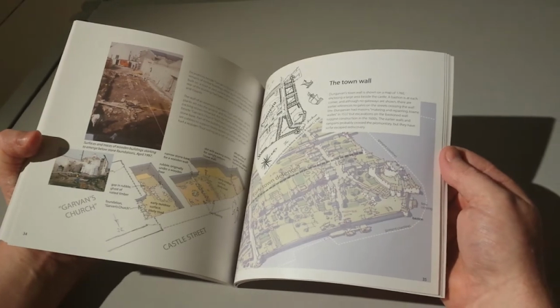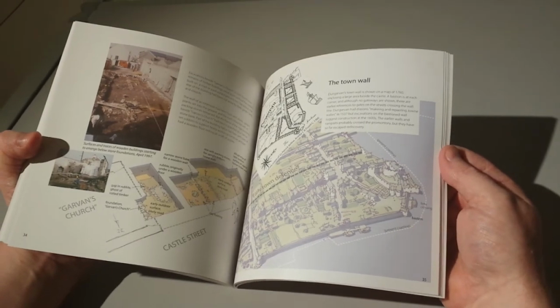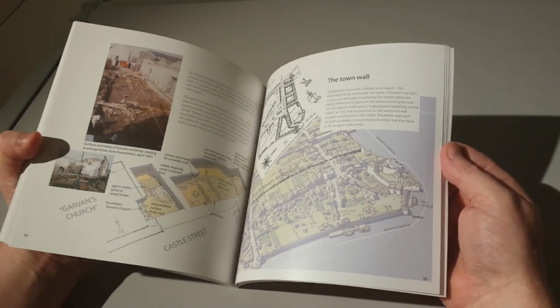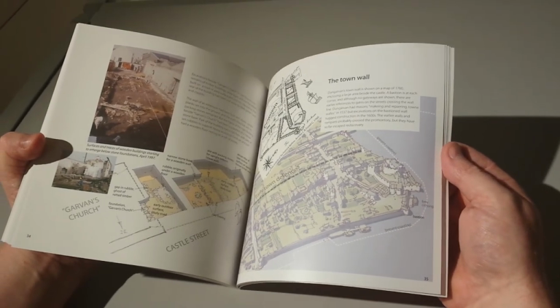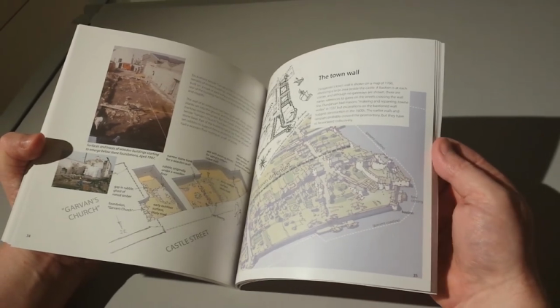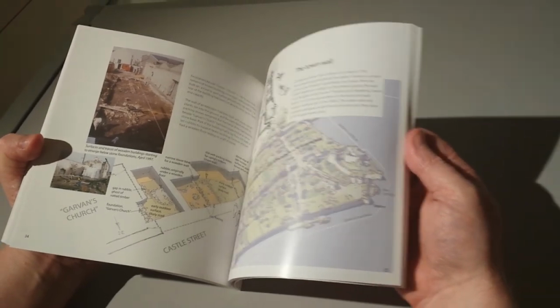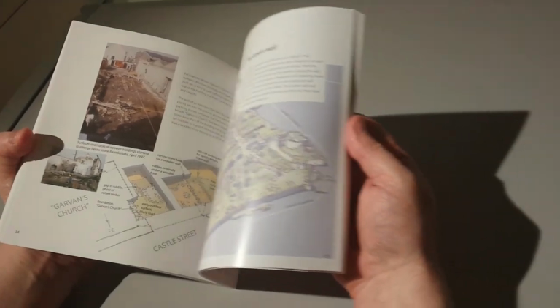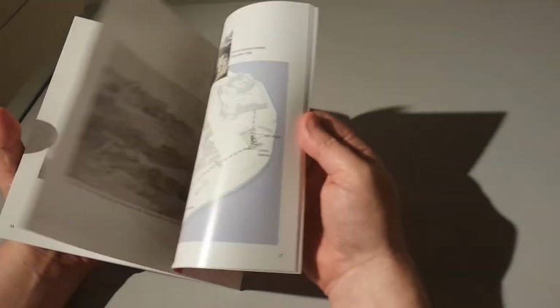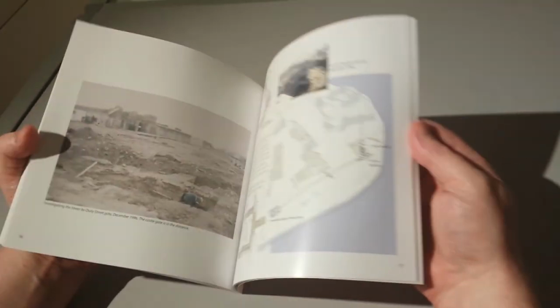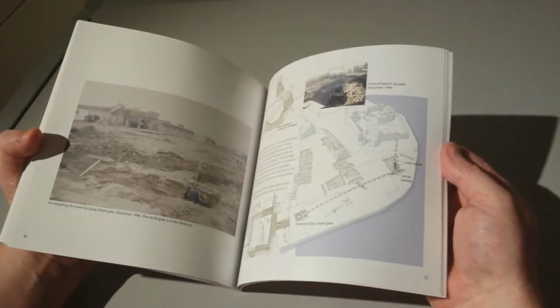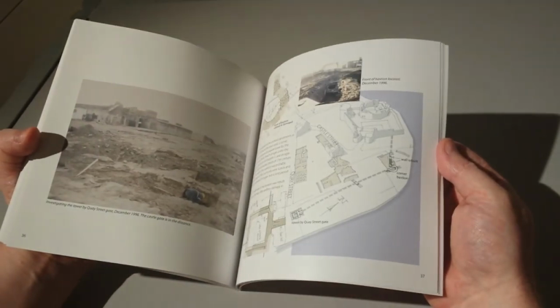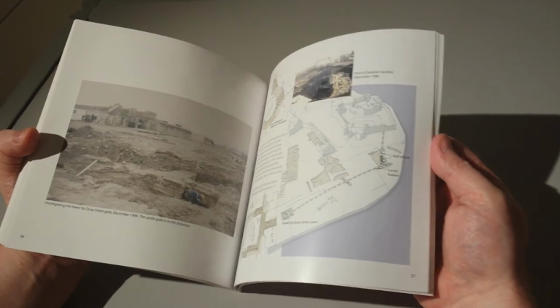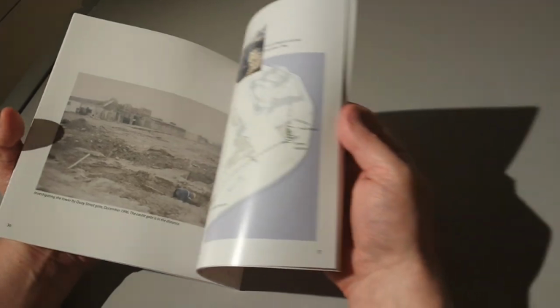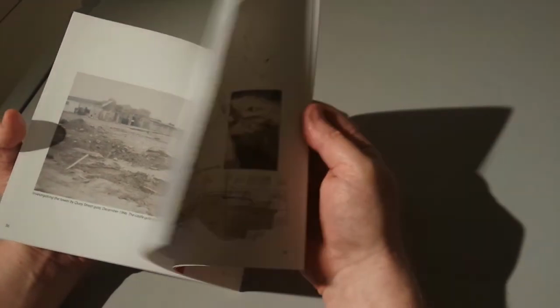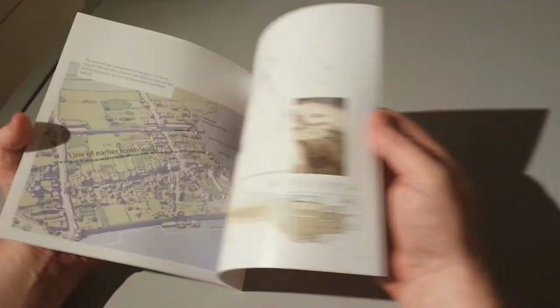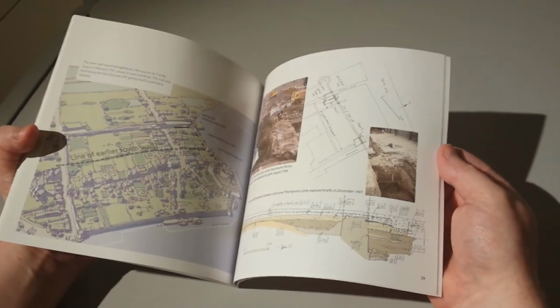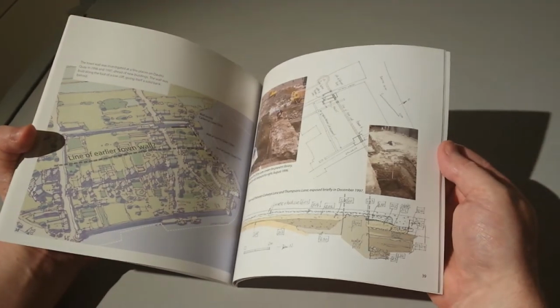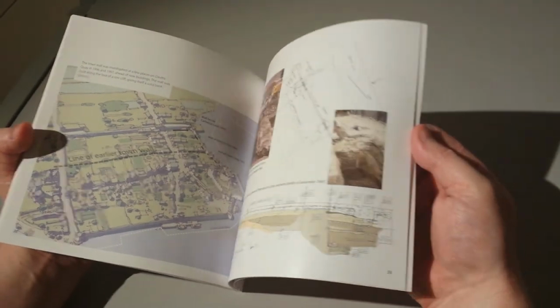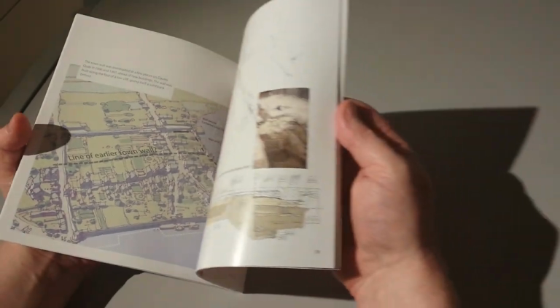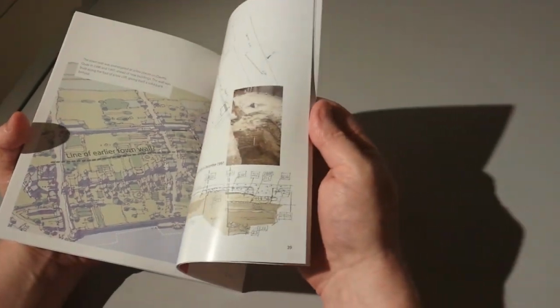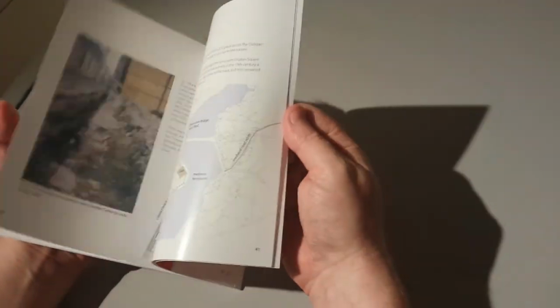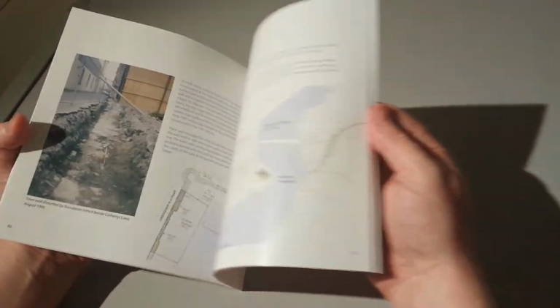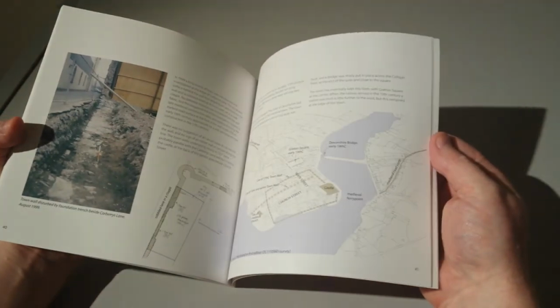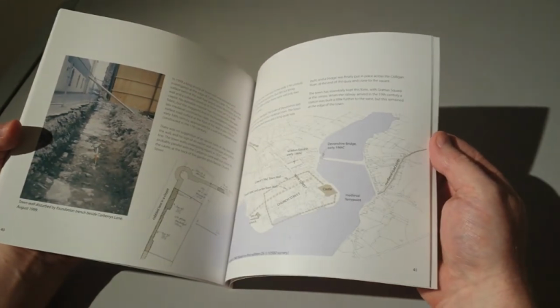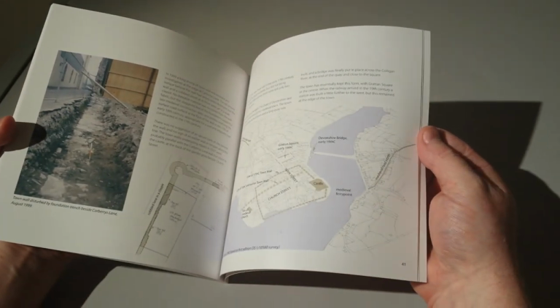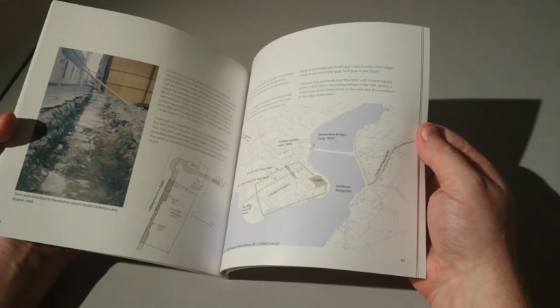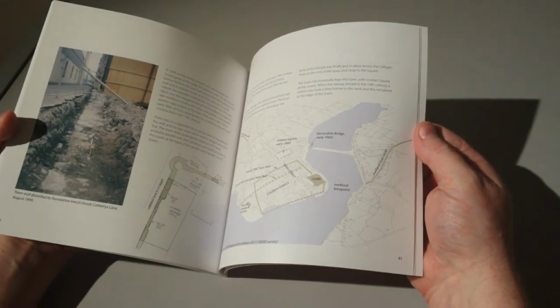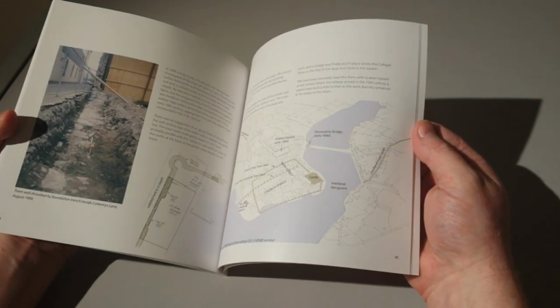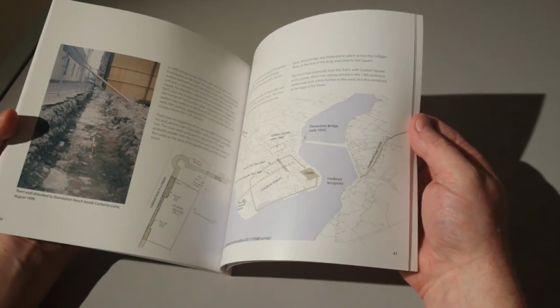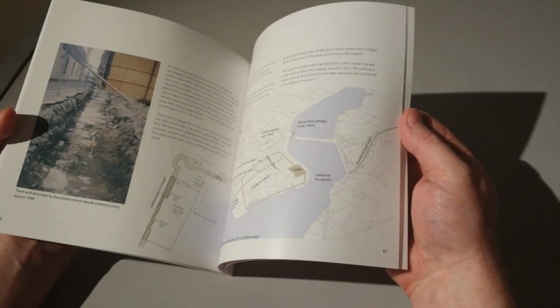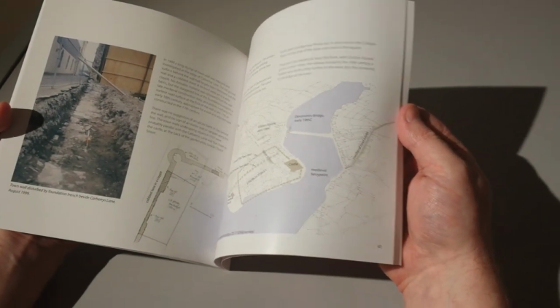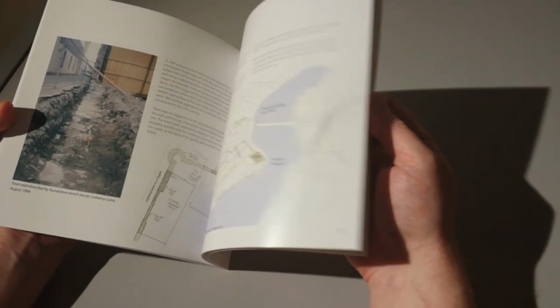At the end of the book, it covers in some detail the town walls of Dungarvan — where they were and where they were expanded to — and there's some nice photographs and technical drawings of the archaeological surveys that were done by Dave and other archaeologists.